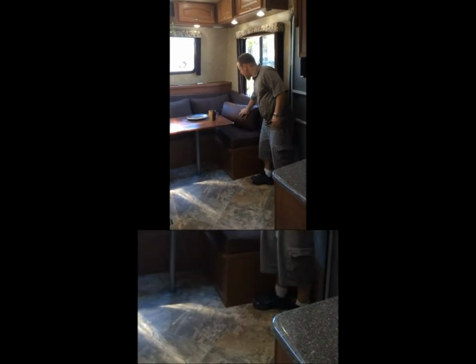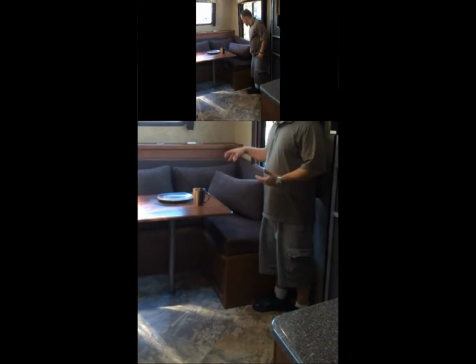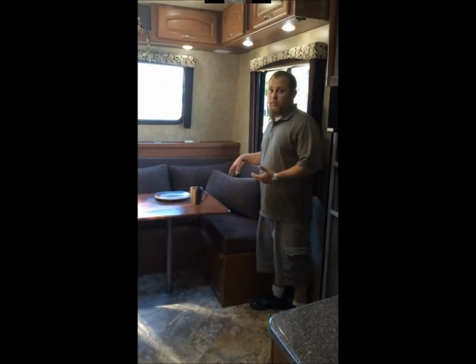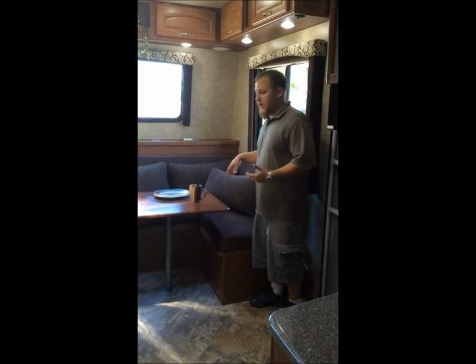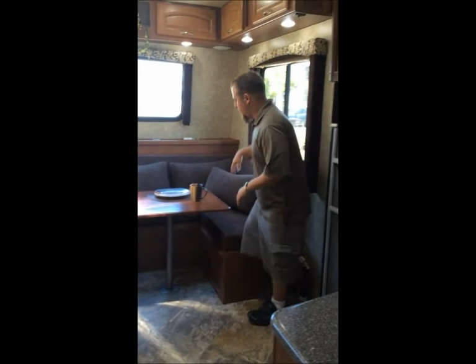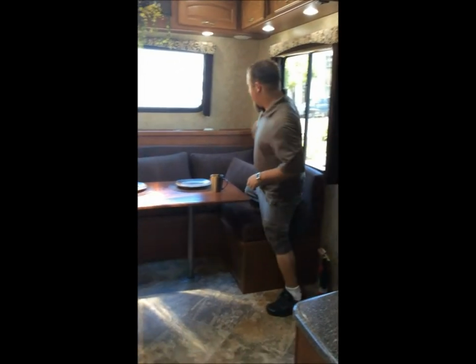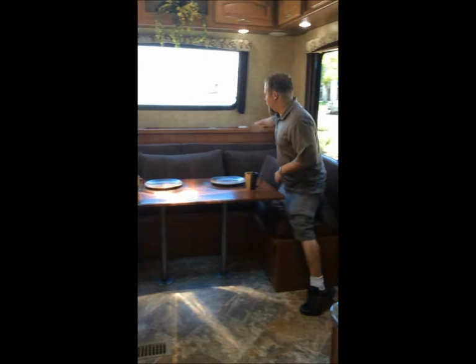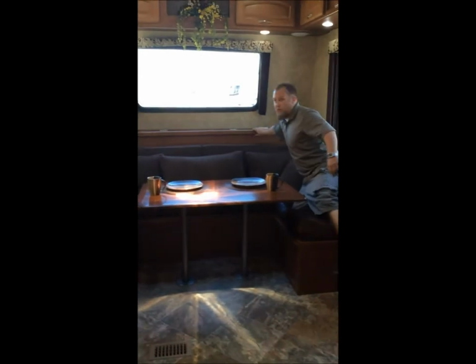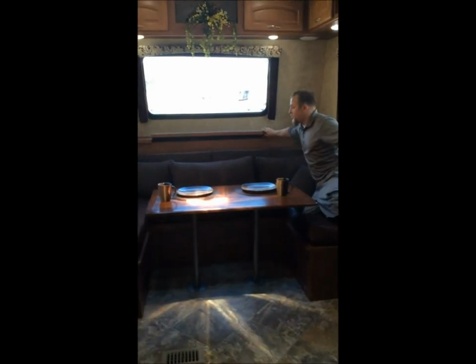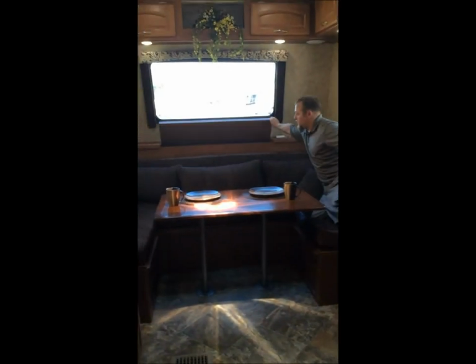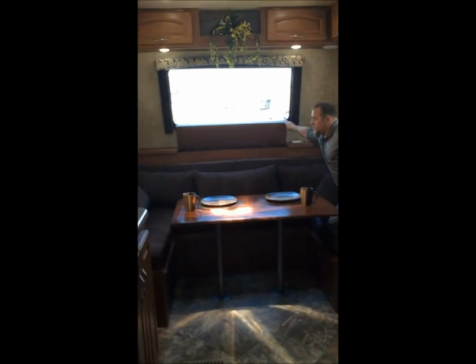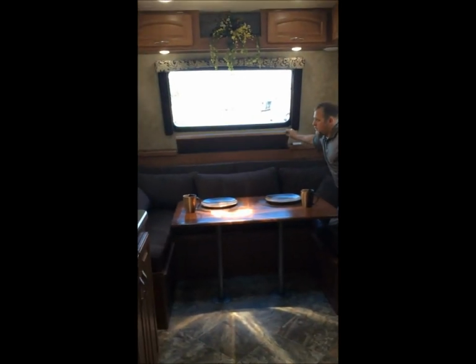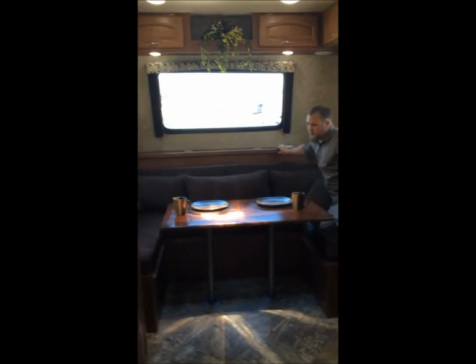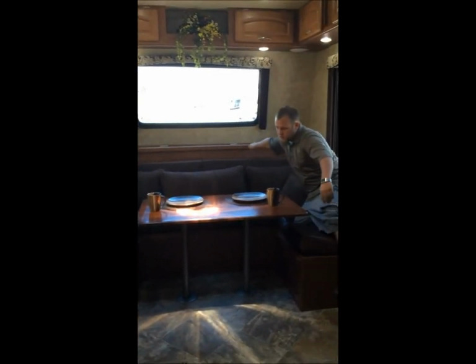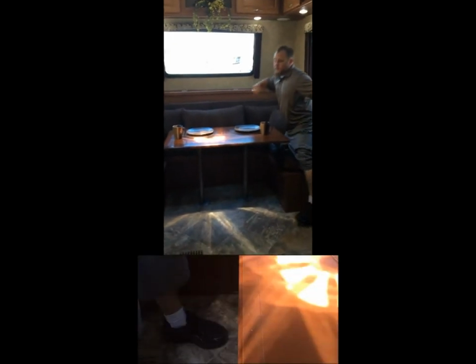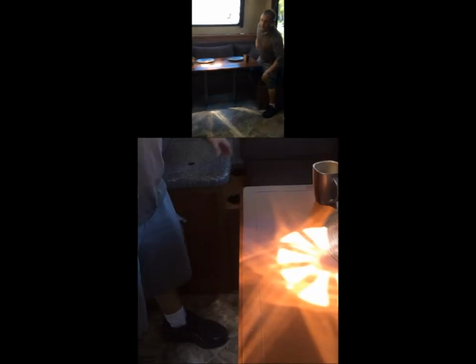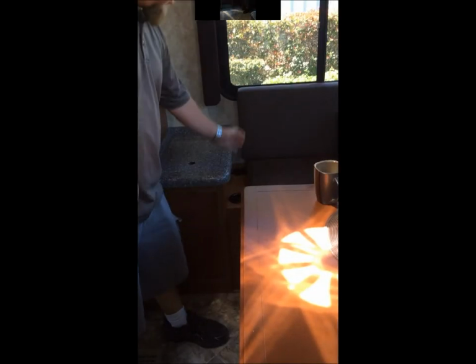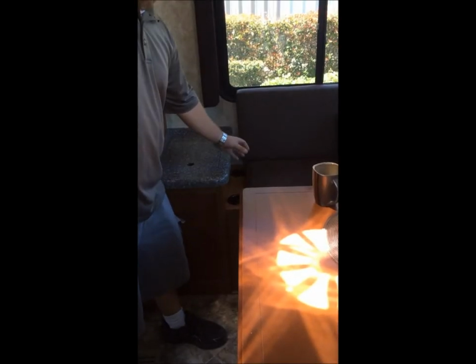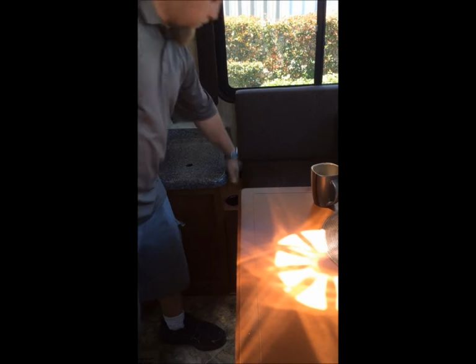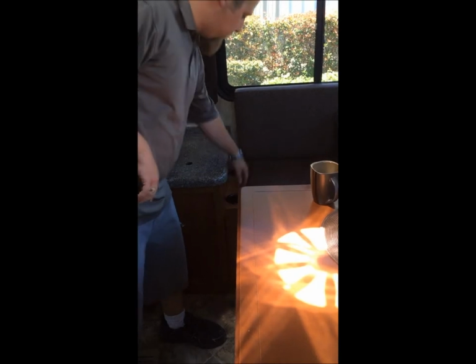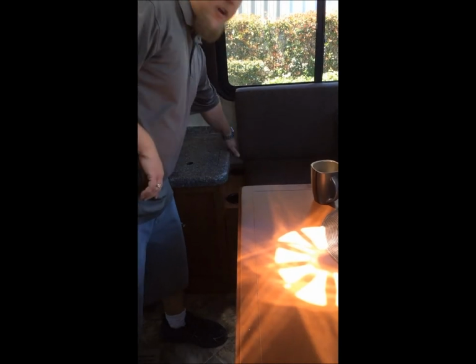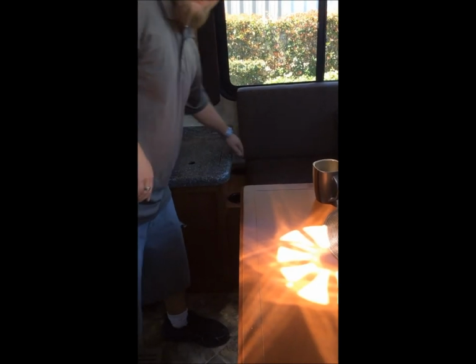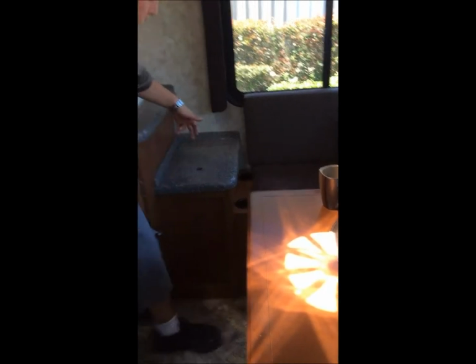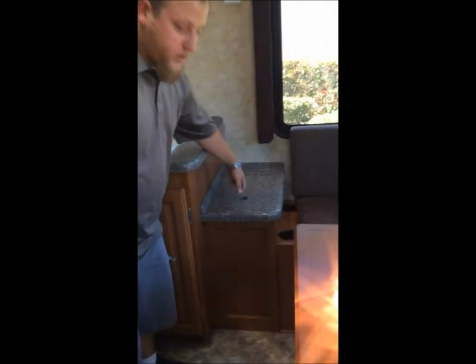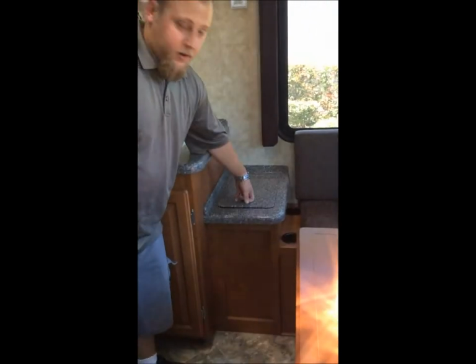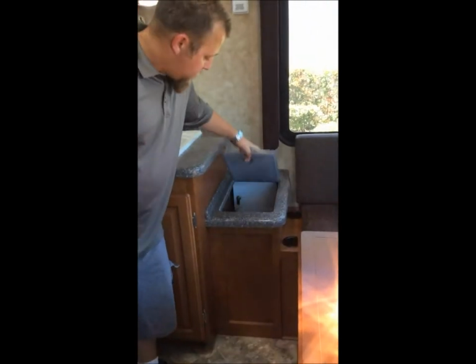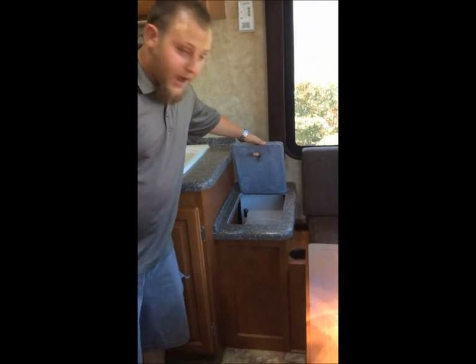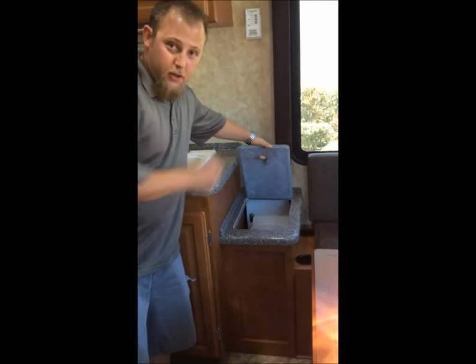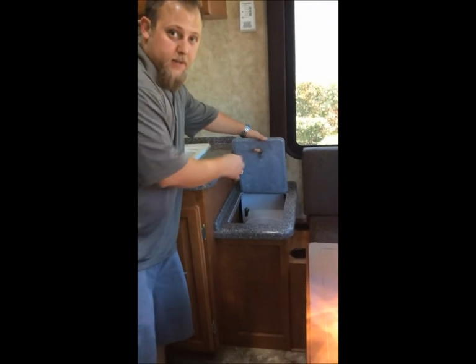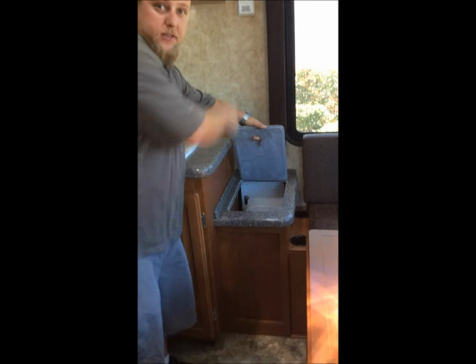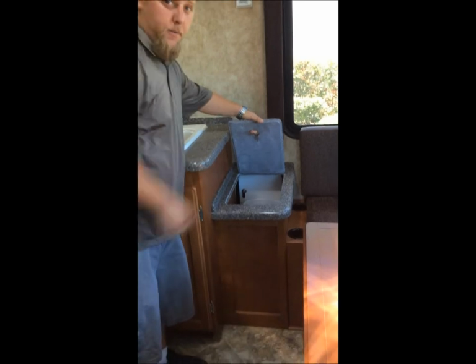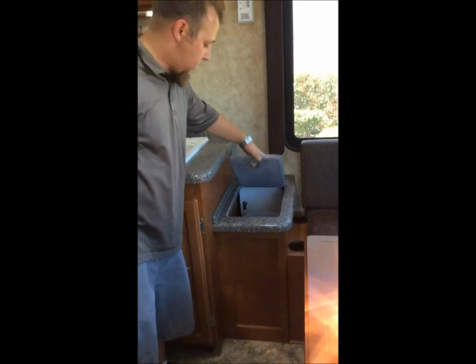This also converts into a bed, has rear storage, nice little cup holders perfect for a soda right here and right here. Right here you have your trash so you can put it in there and take it from the outside.